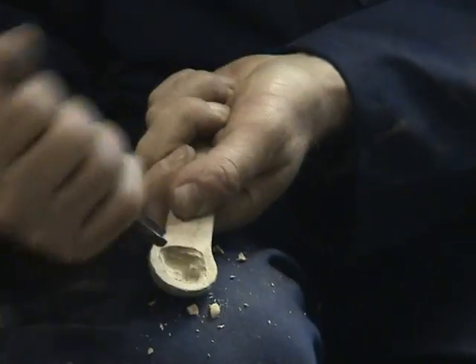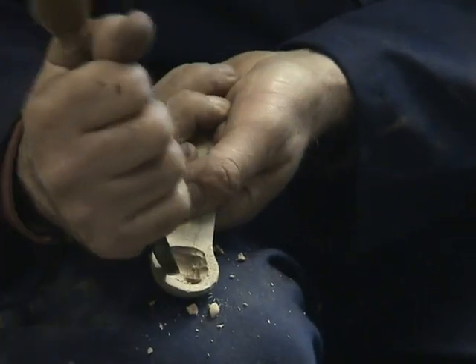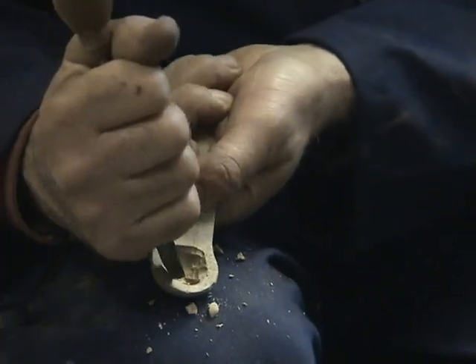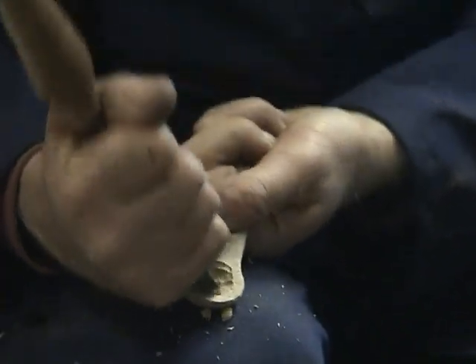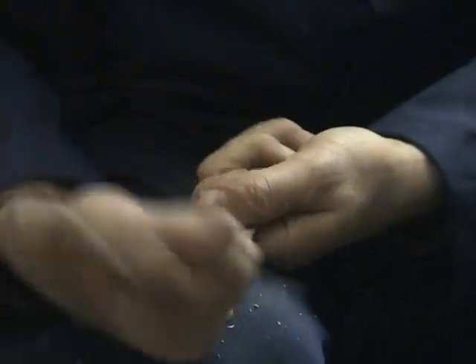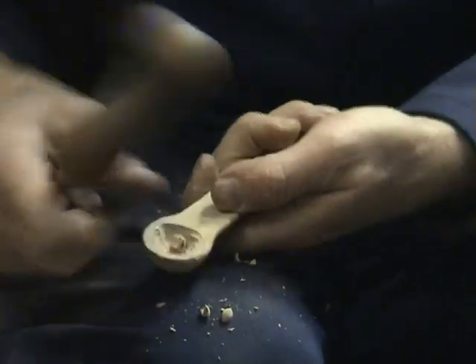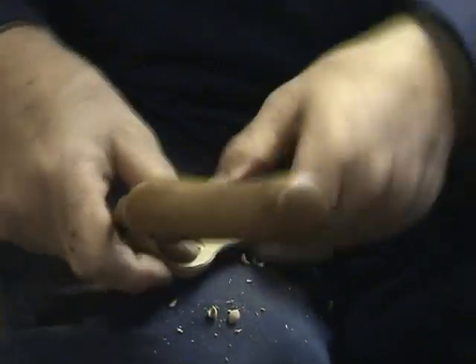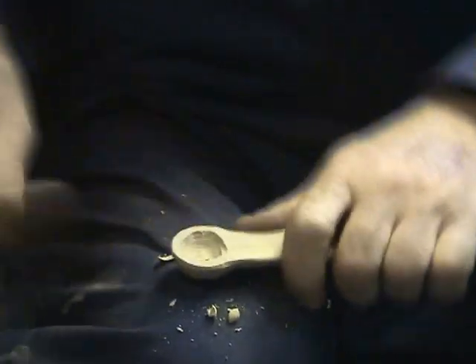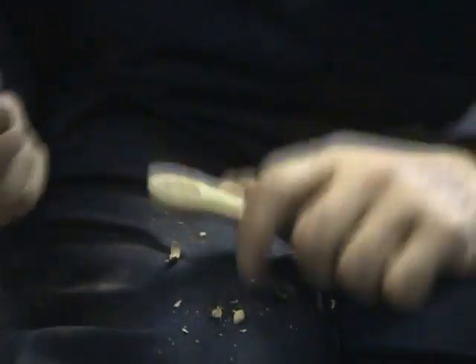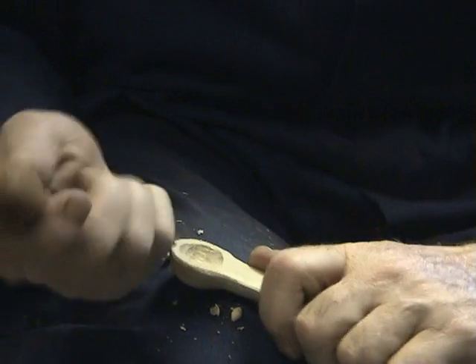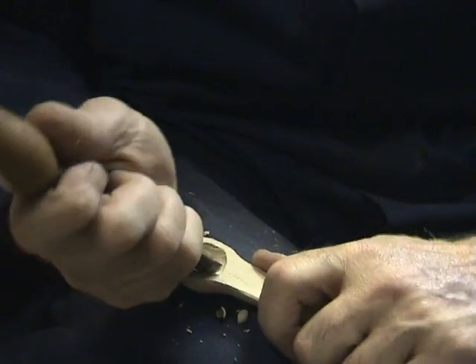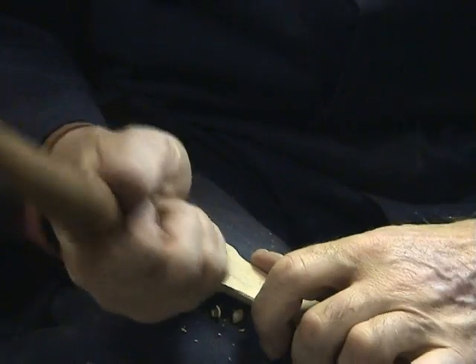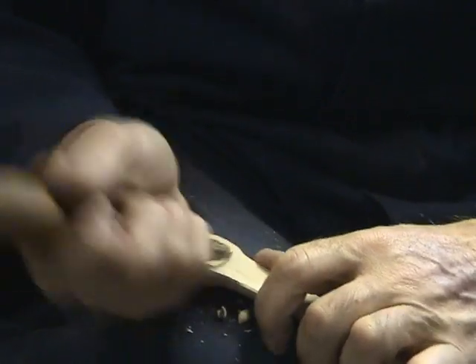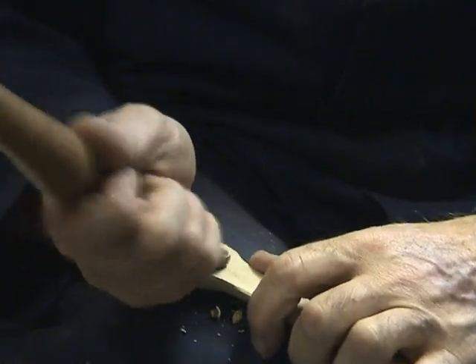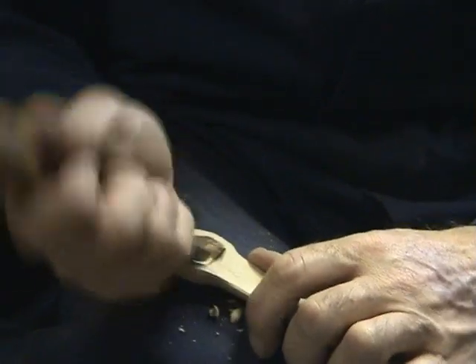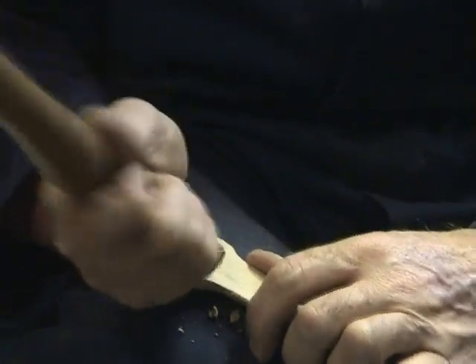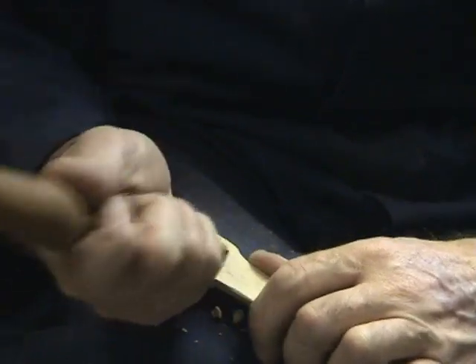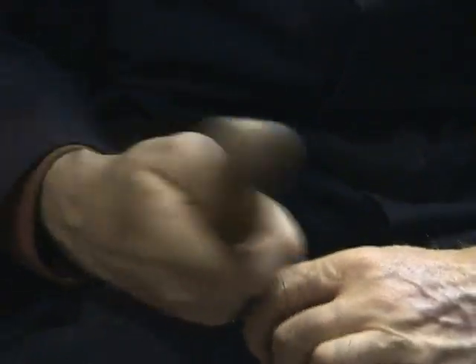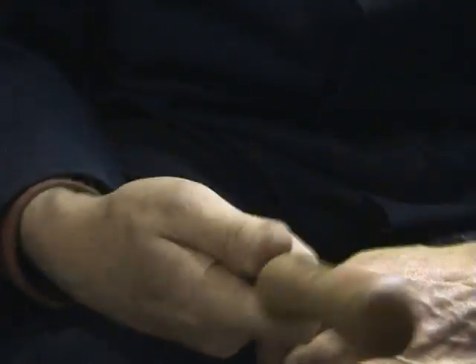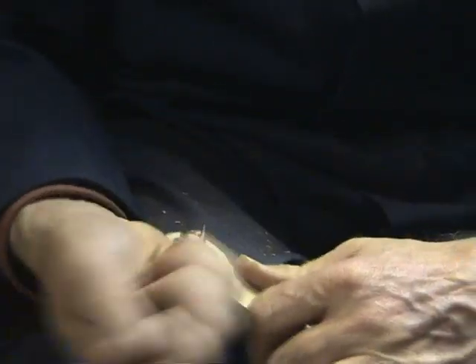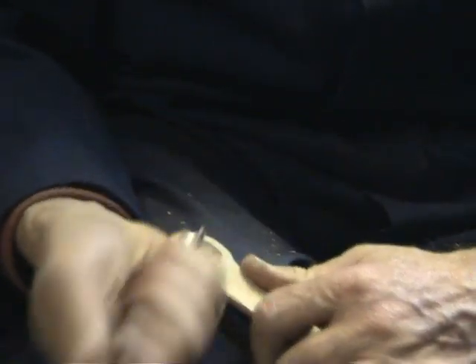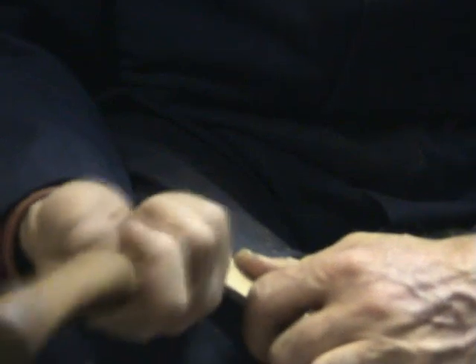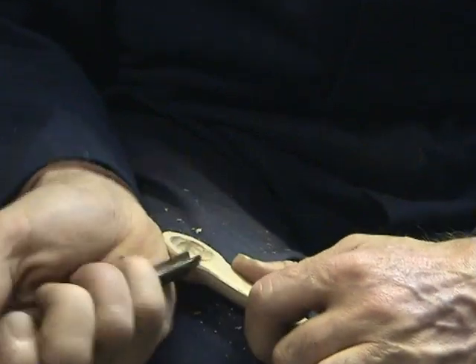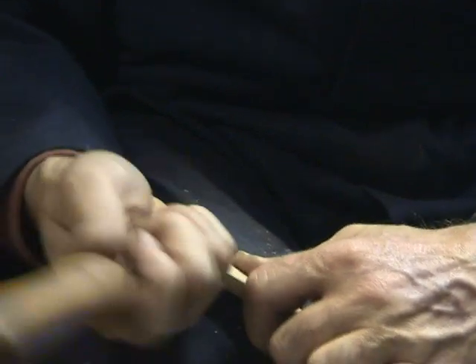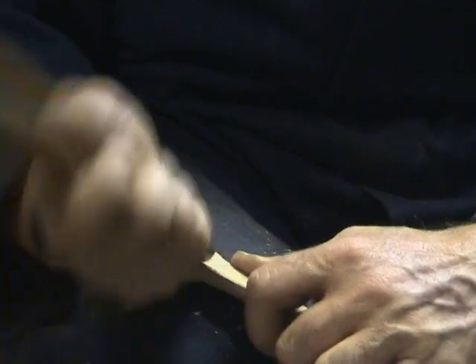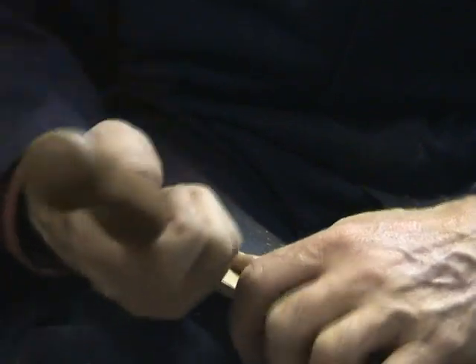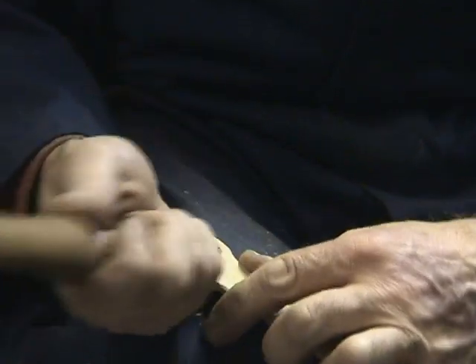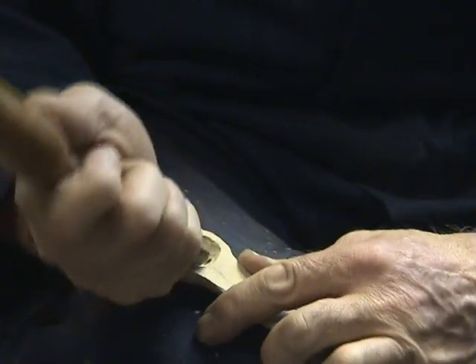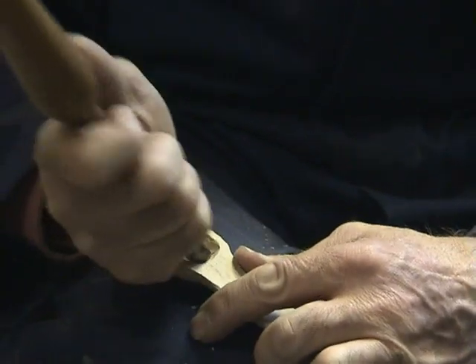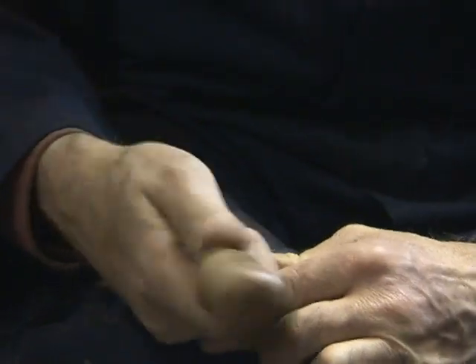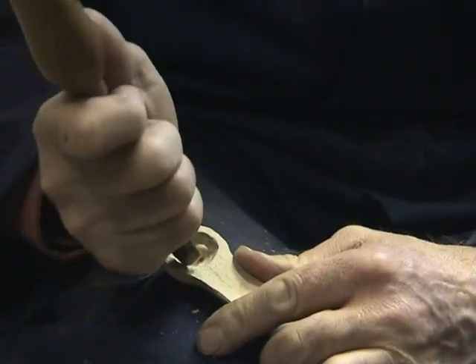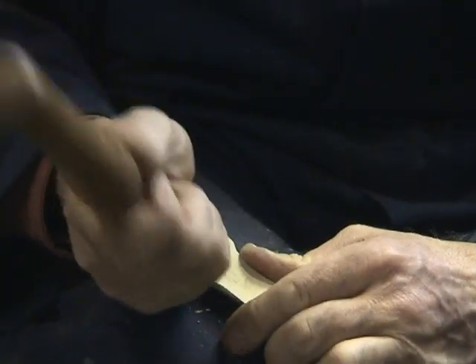Now, I think we're nearly at the limit of this gouge — a little bit more here. The nice action here is from the wrist, so there's no danger of slipping. It's not uncontrolled.